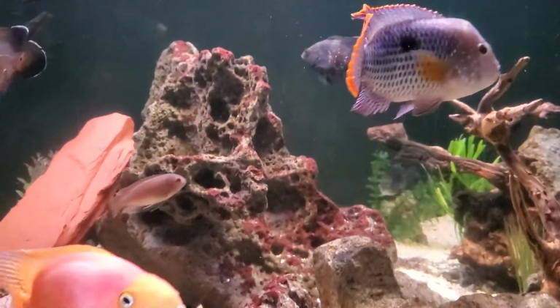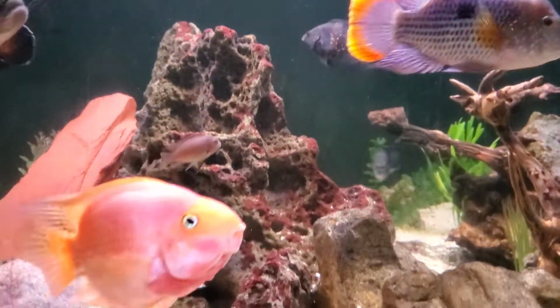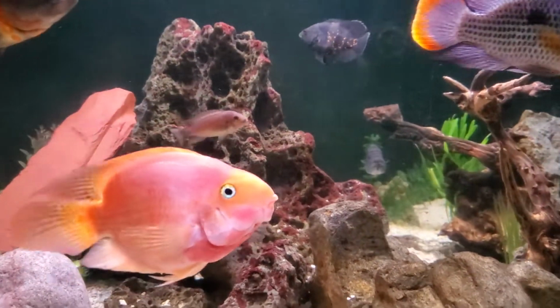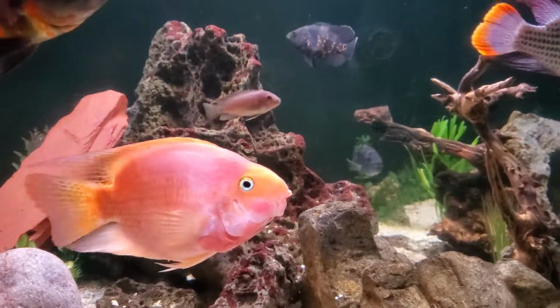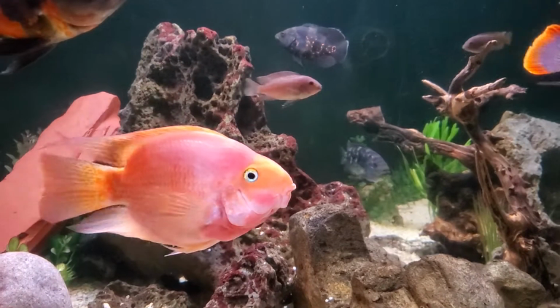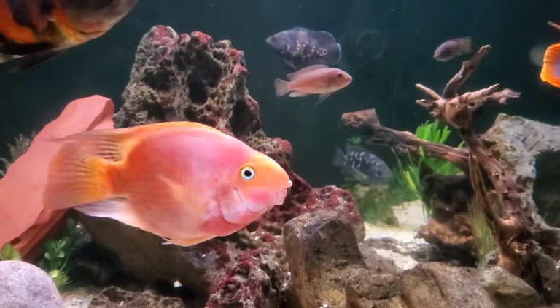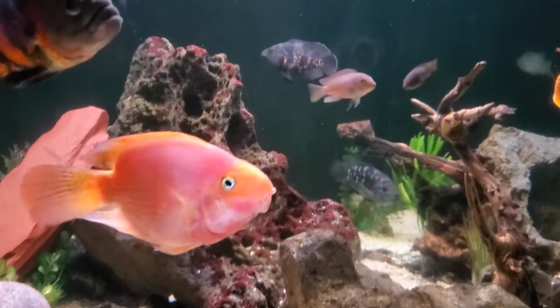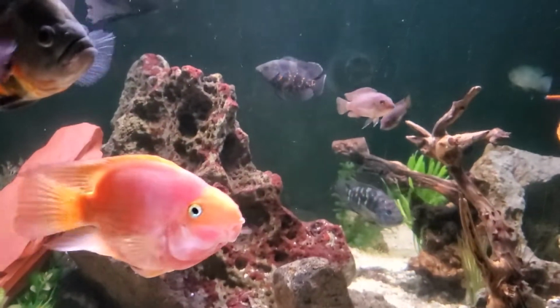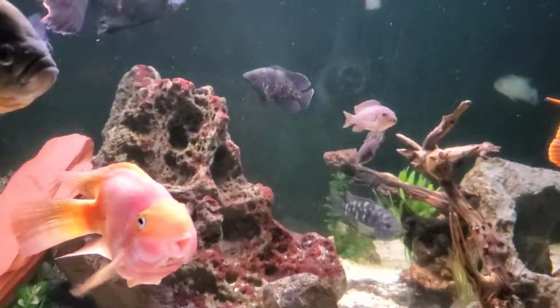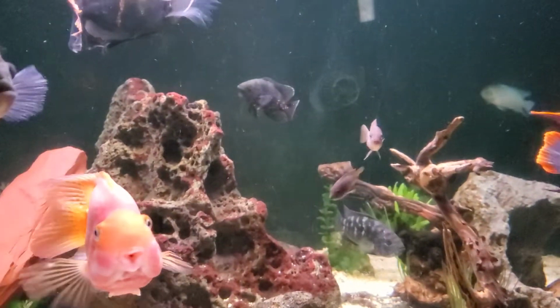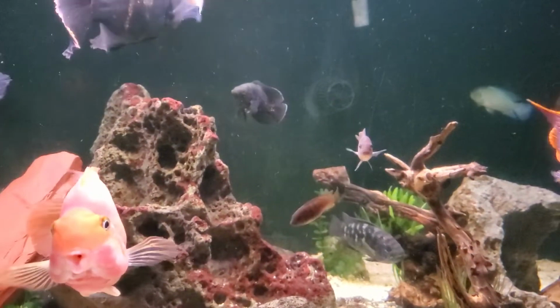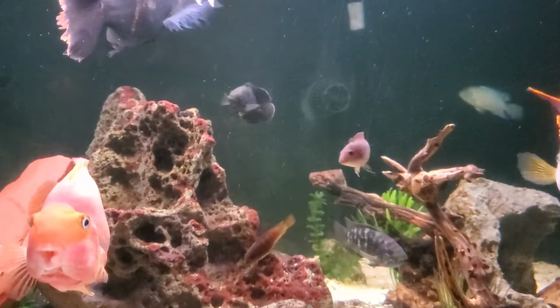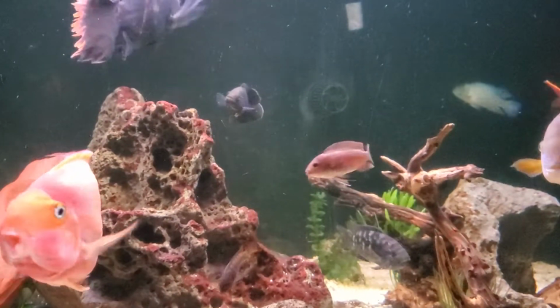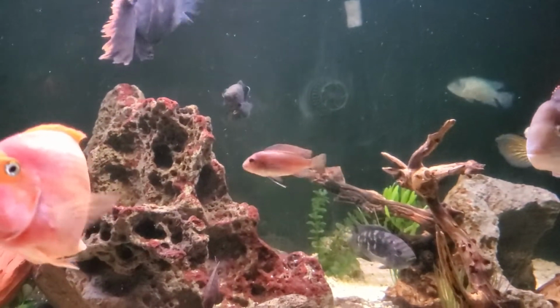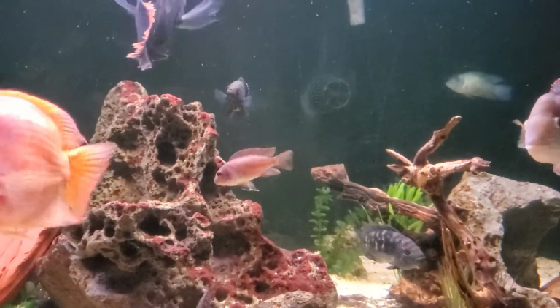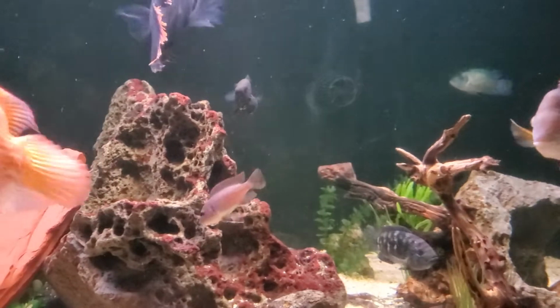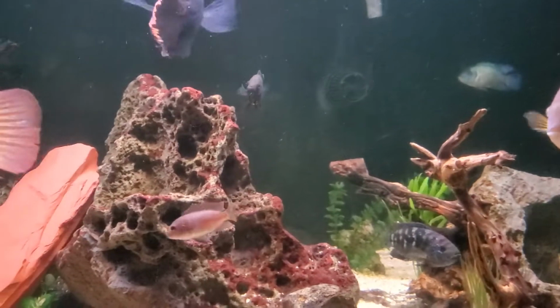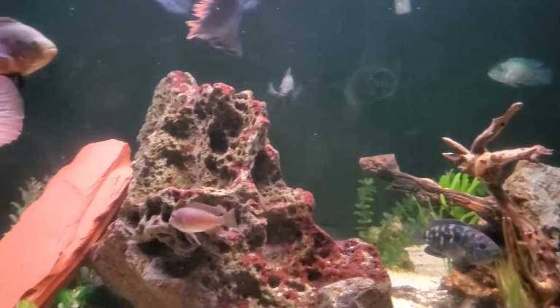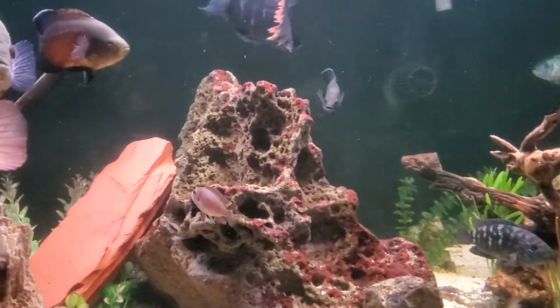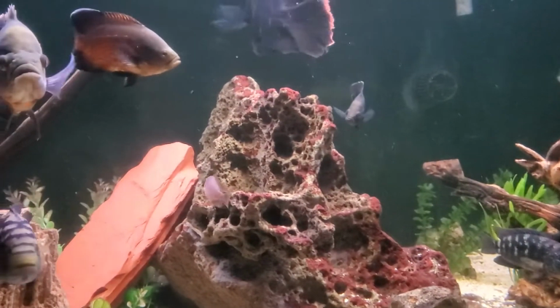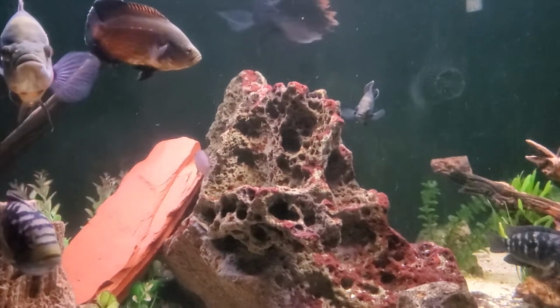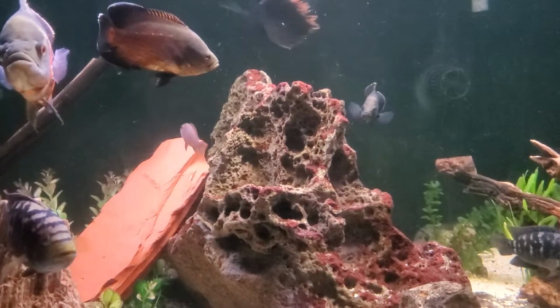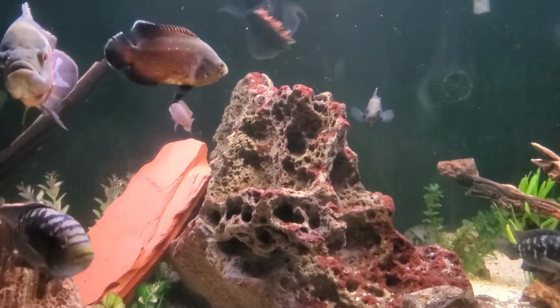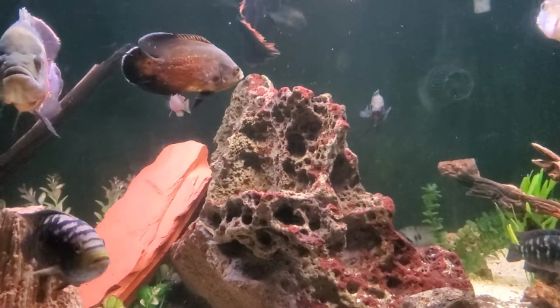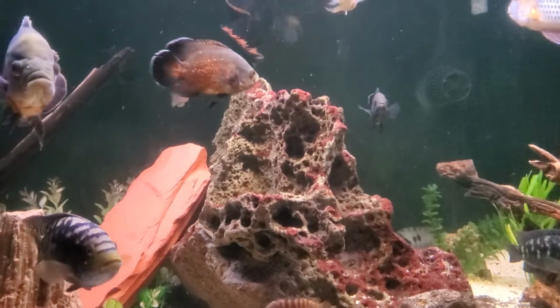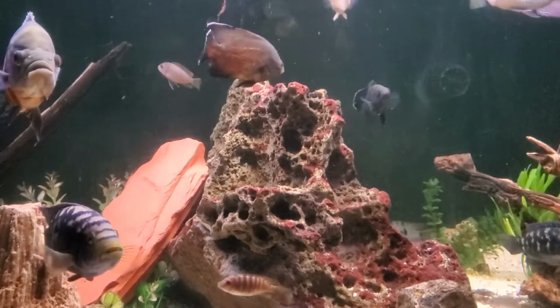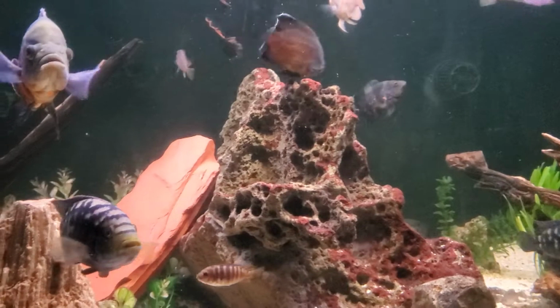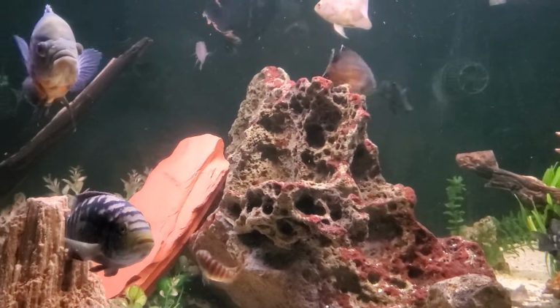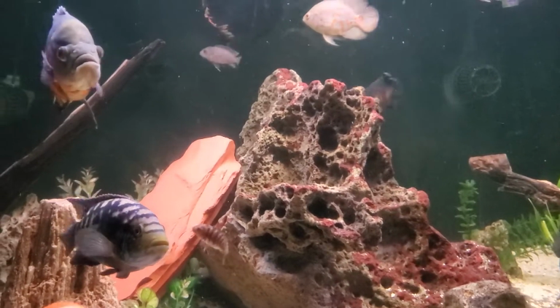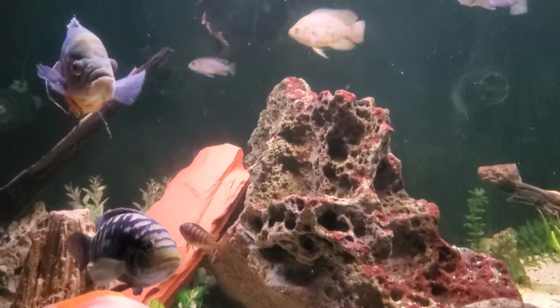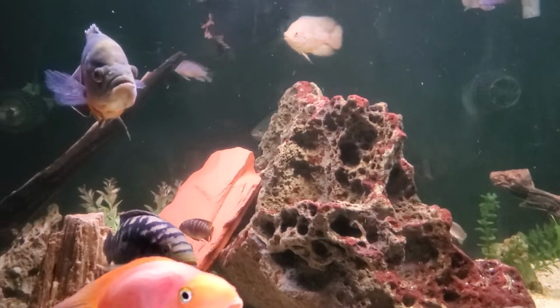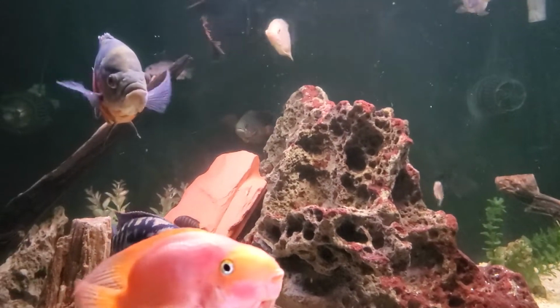Blood parrot is also doing great. I still have a couple of these mabunas in here — I'm having a real hard time getting them out. I've been trapping like one every couple of weeks. I put my little trap in here and I'm able to get one or two out, but I'm still working to get the rest out.